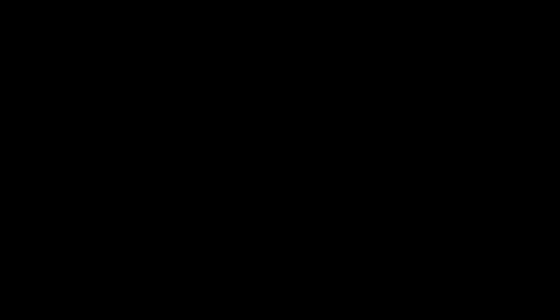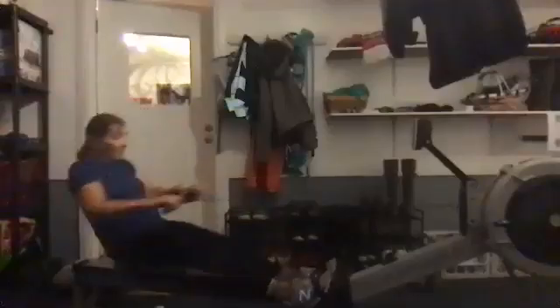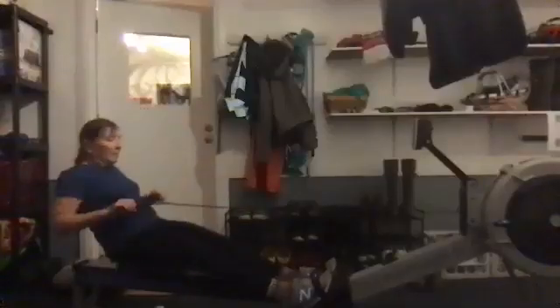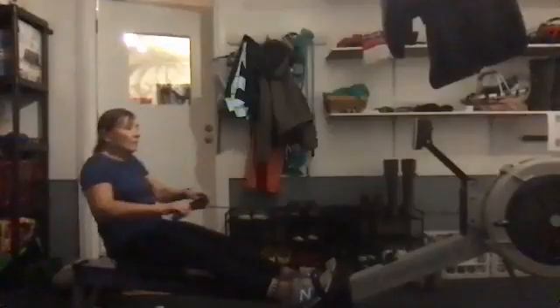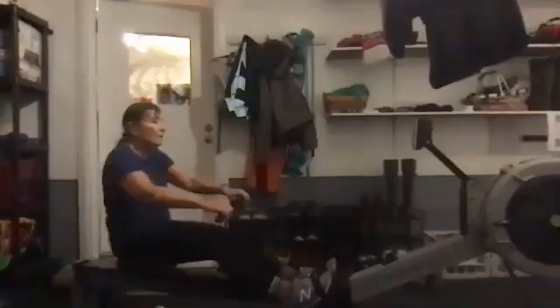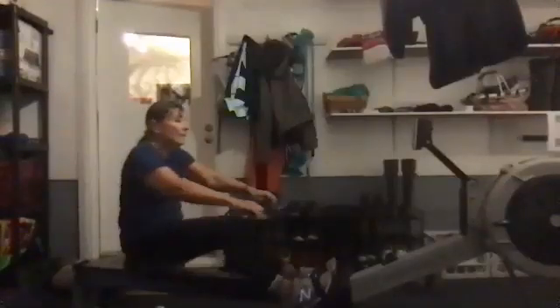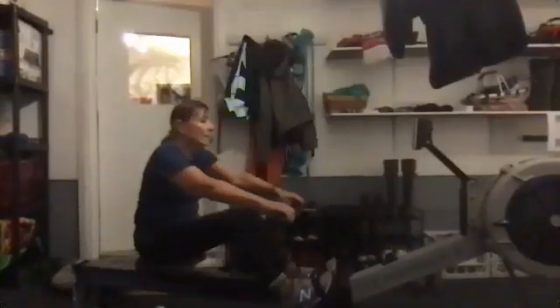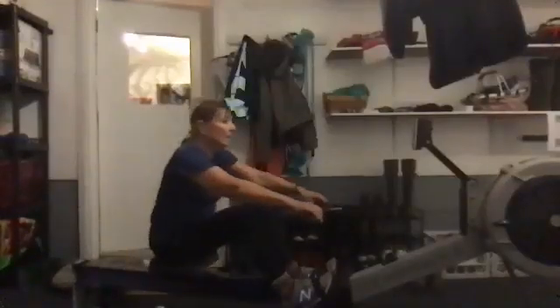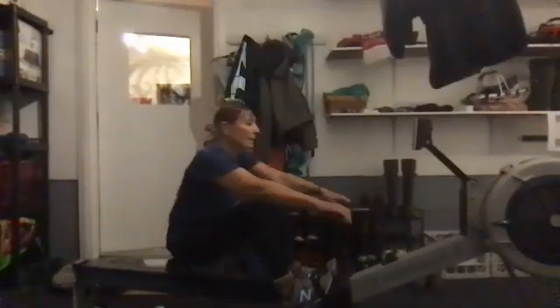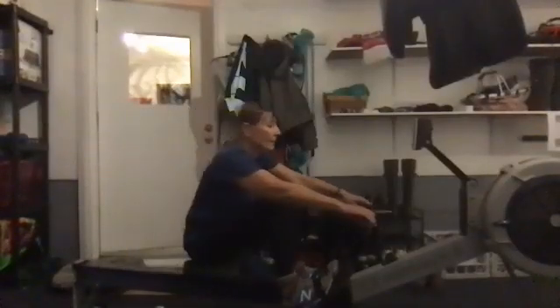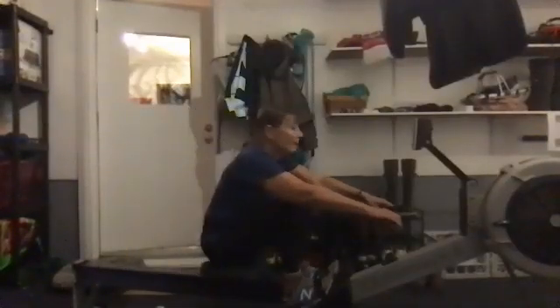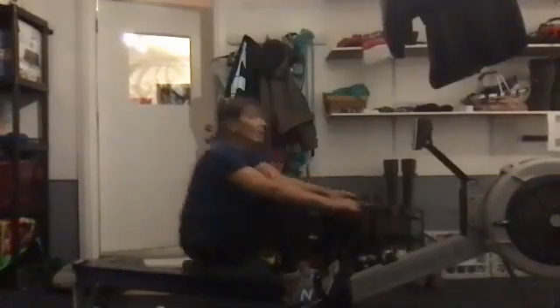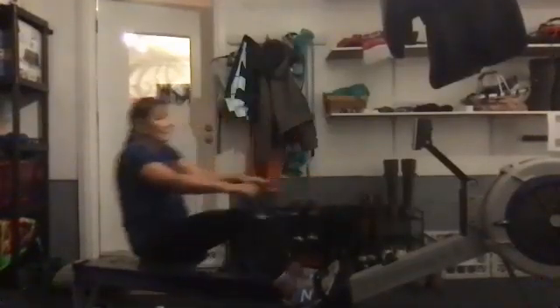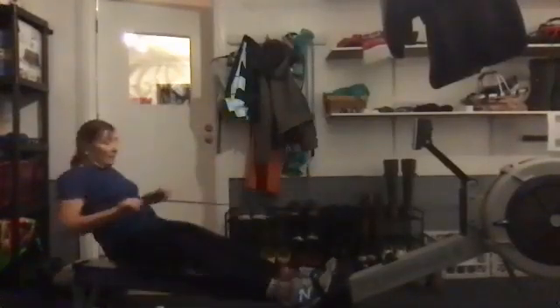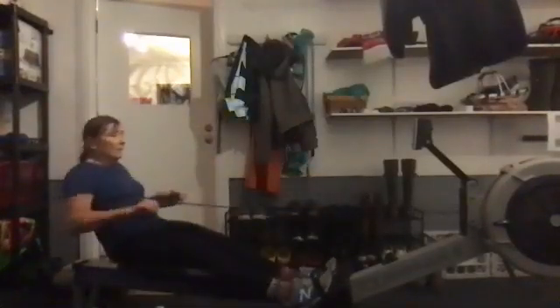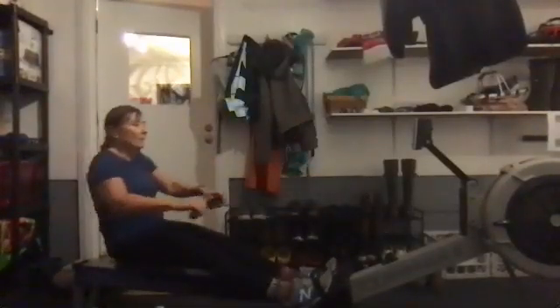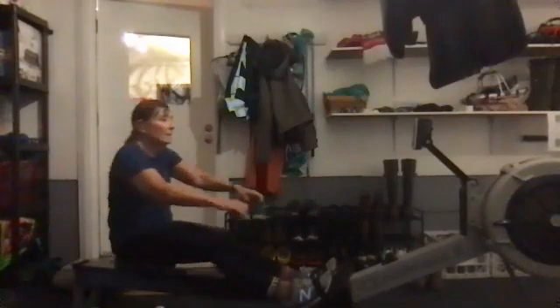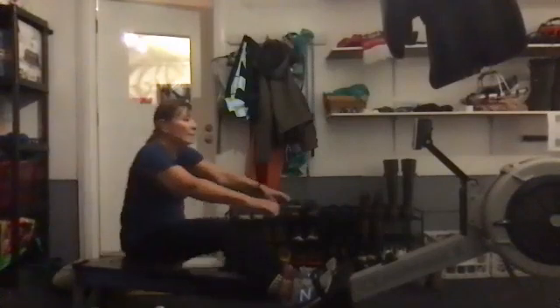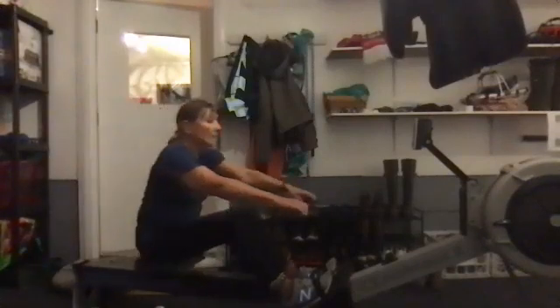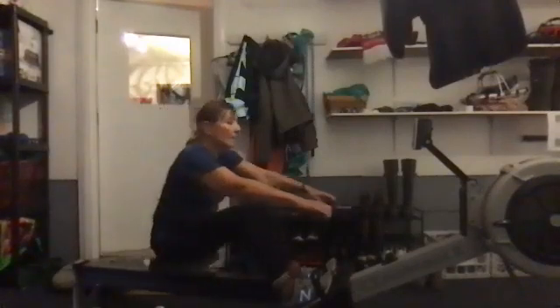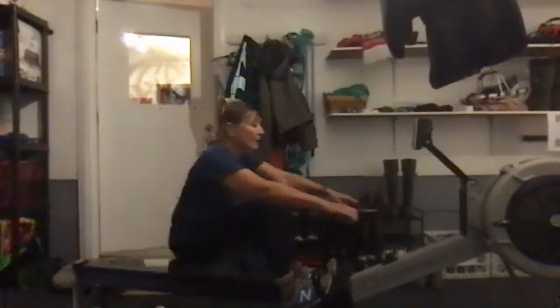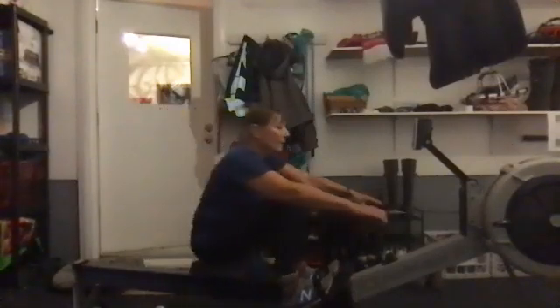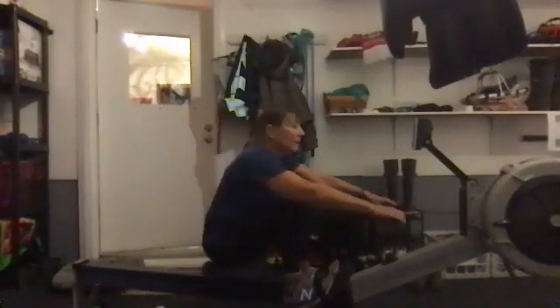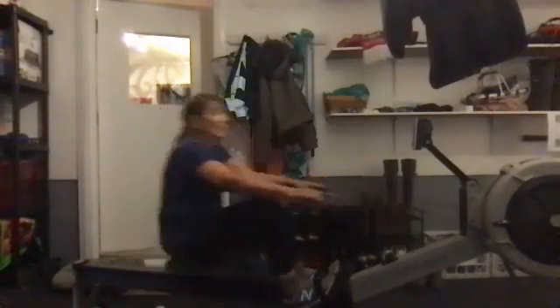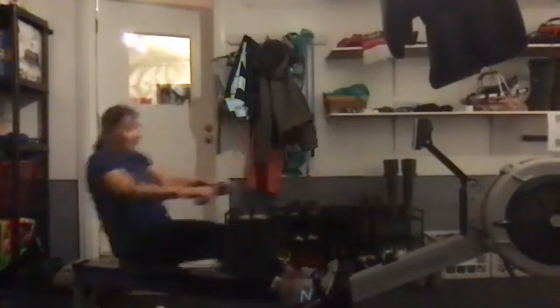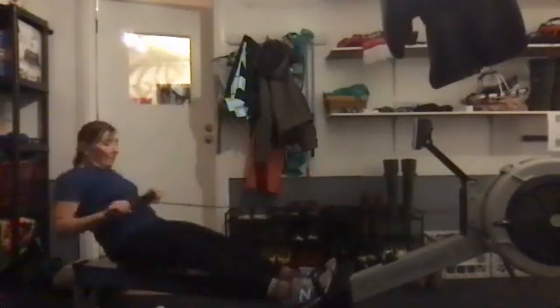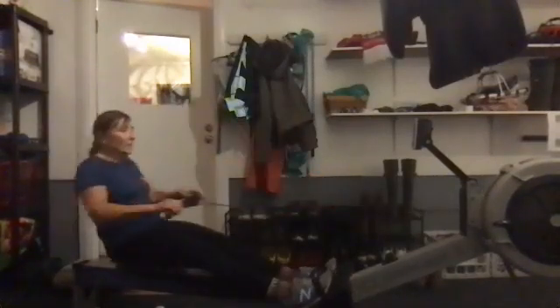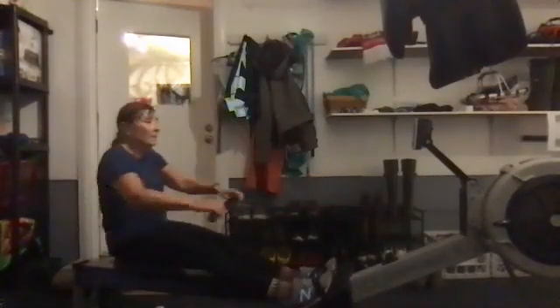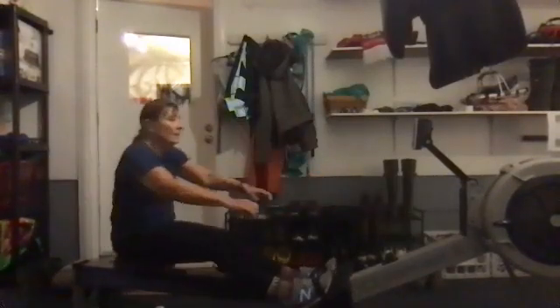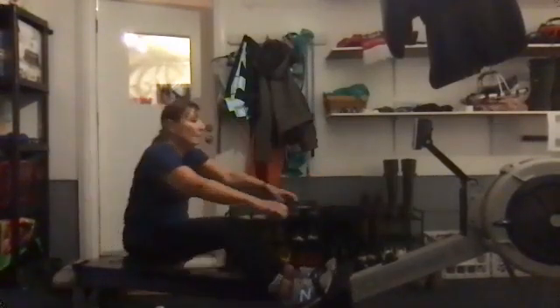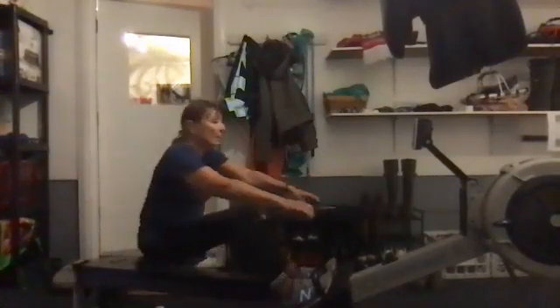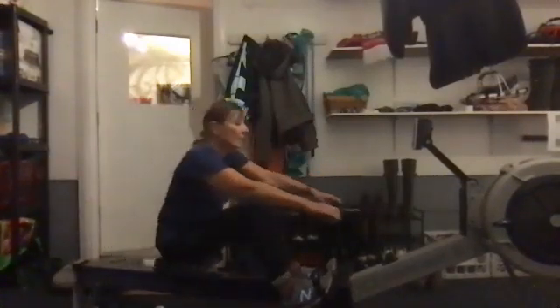We're looking at Susan, and I know Susan's going to be thinking about that good technique — she's locking it in, getting ready for those four-minute pieces.